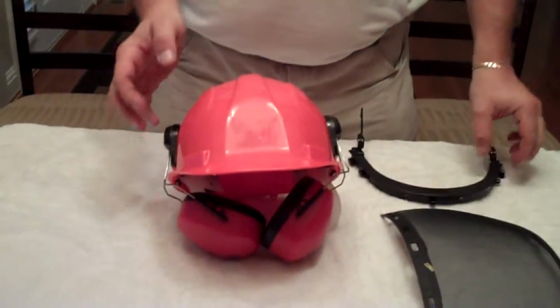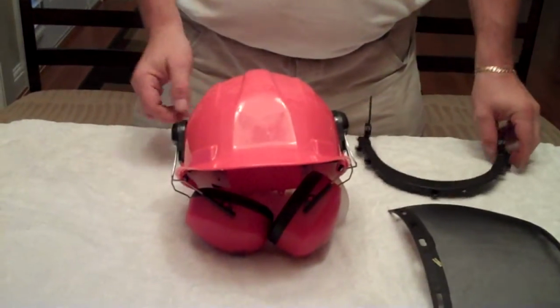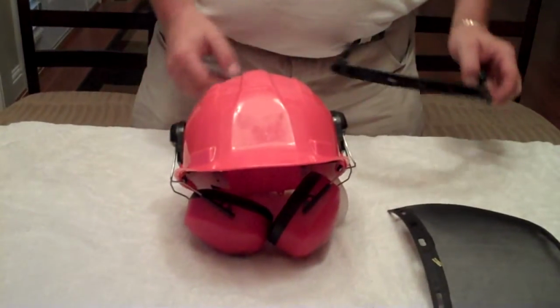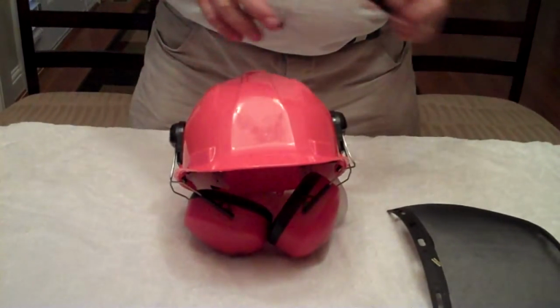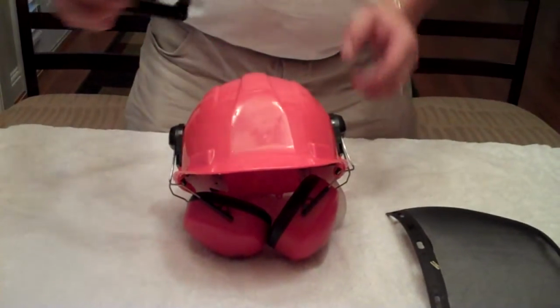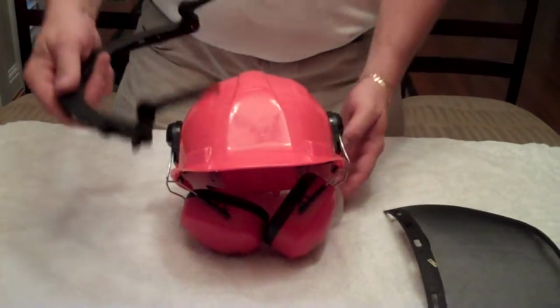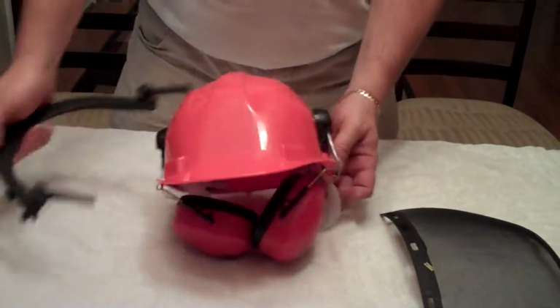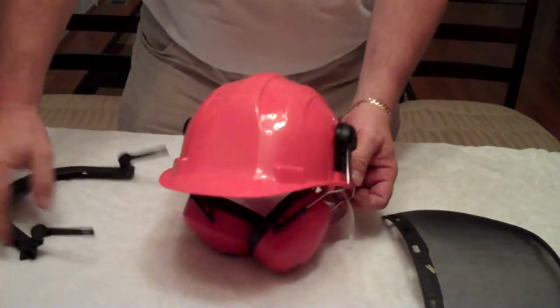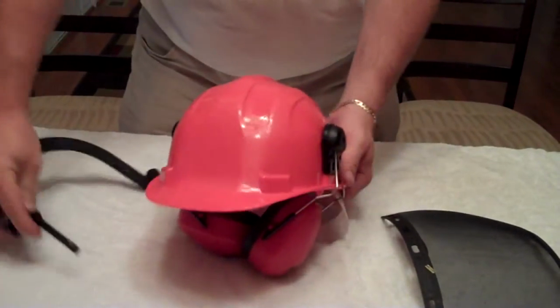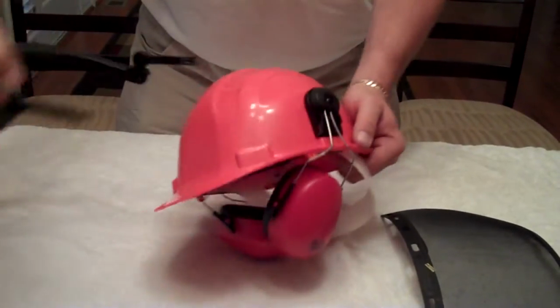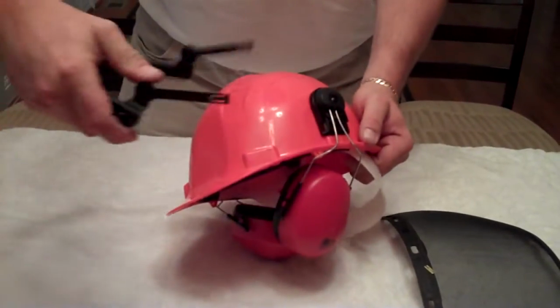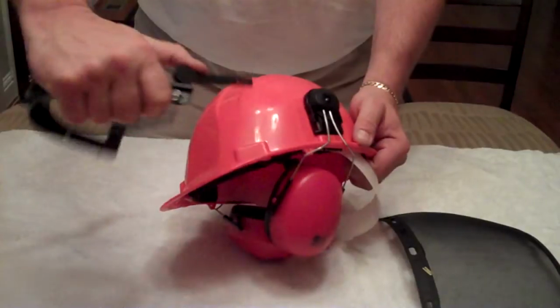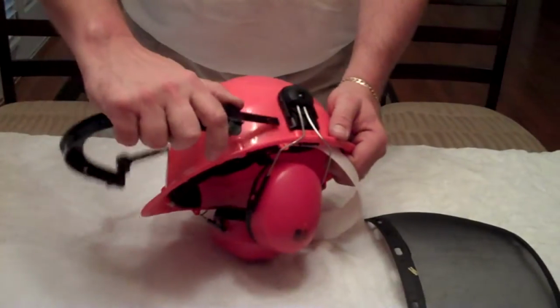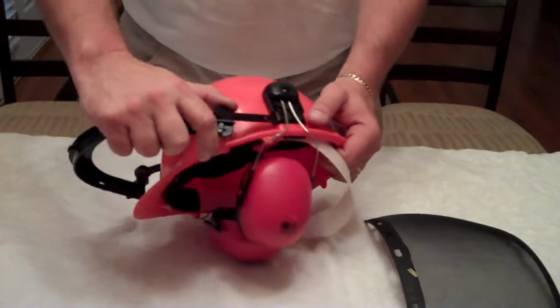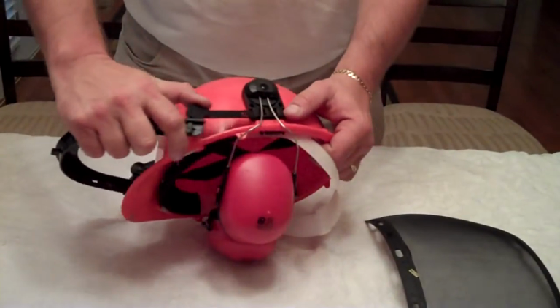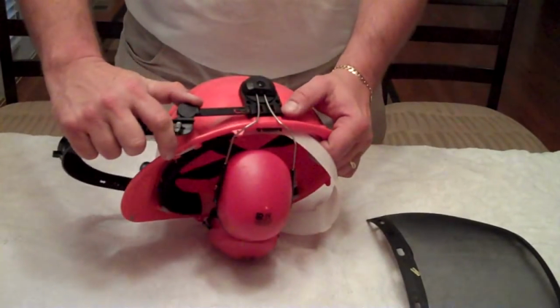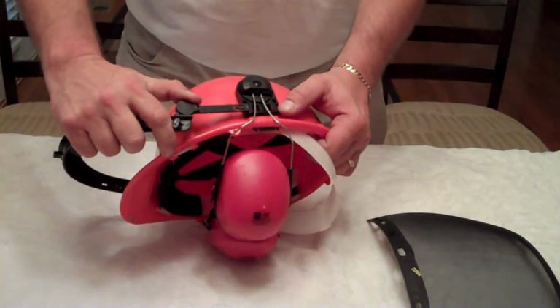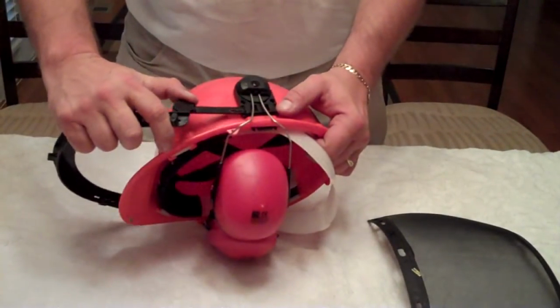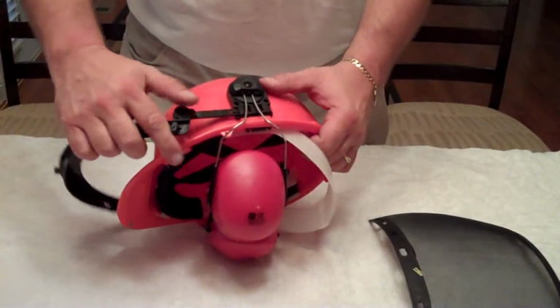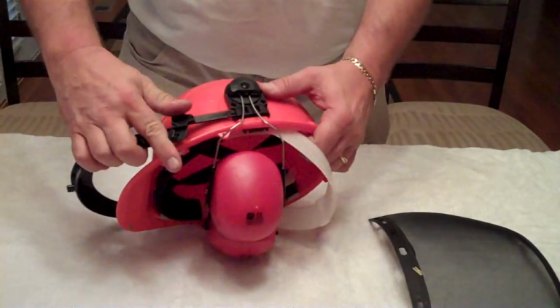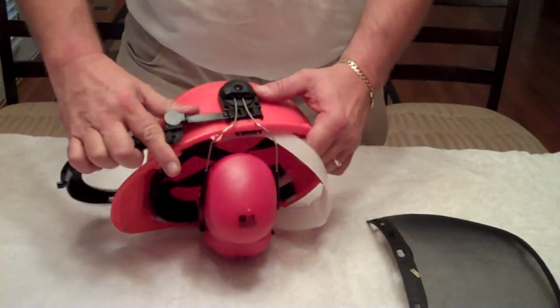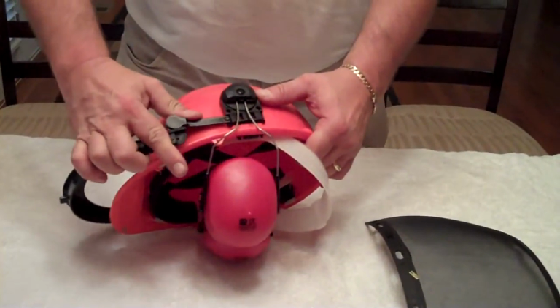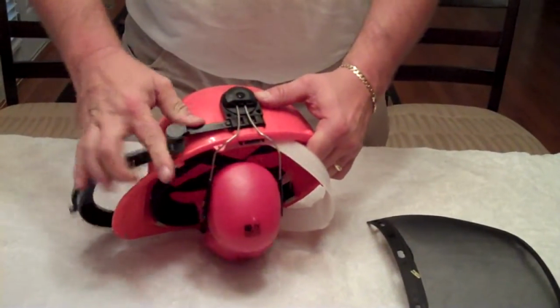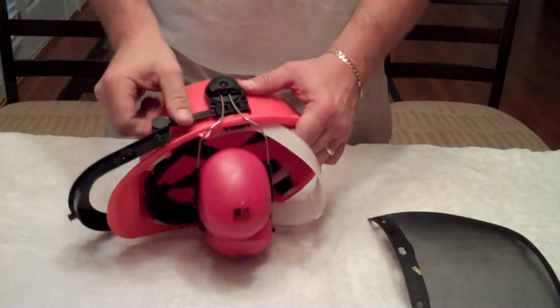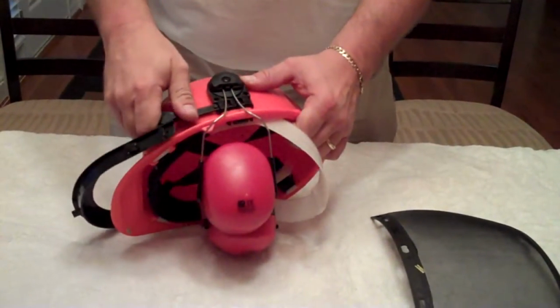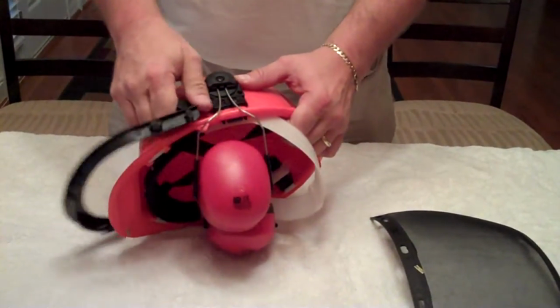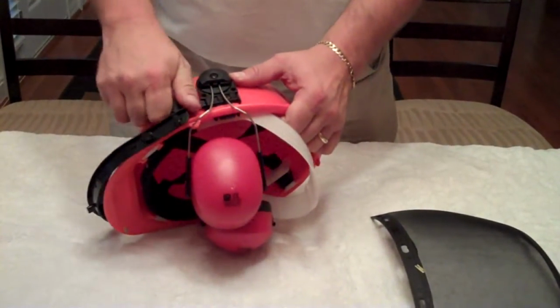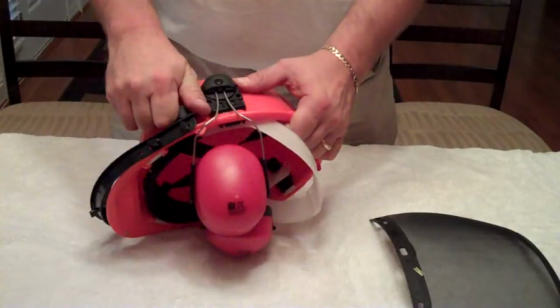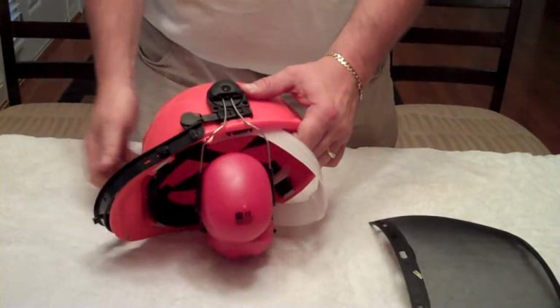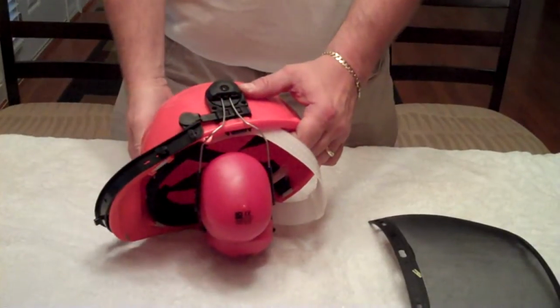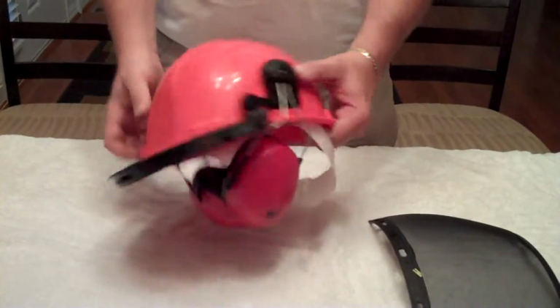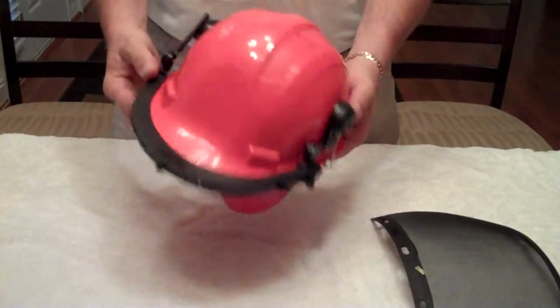Now, your front shield fits right into your ear protection and locks in place.